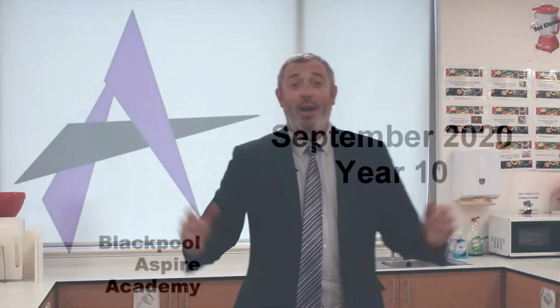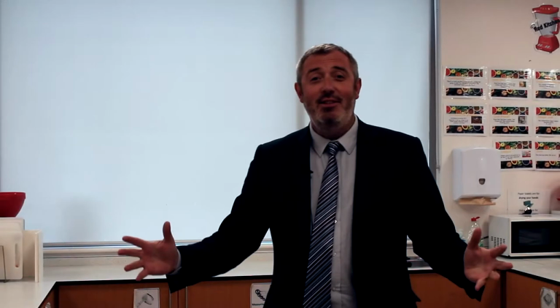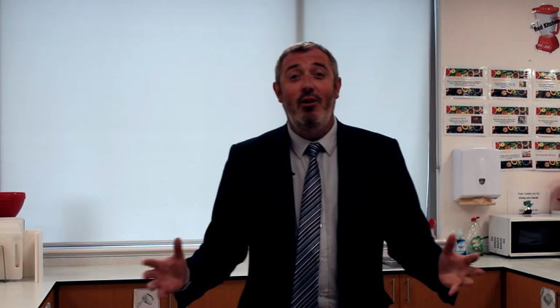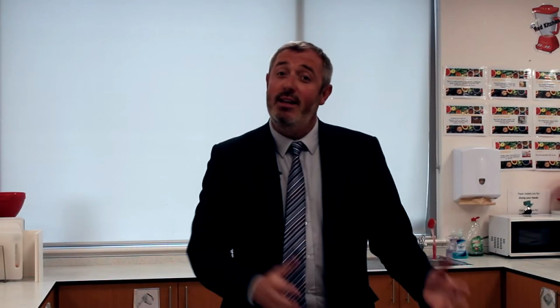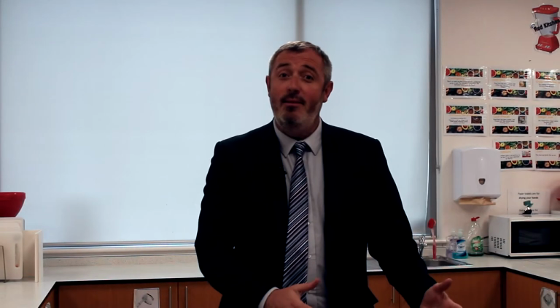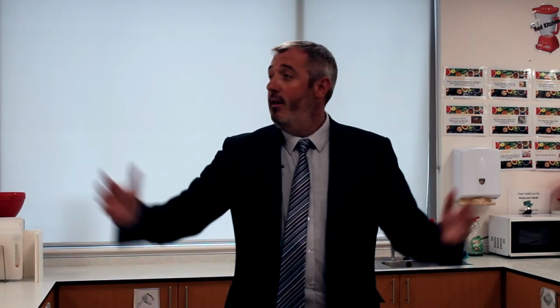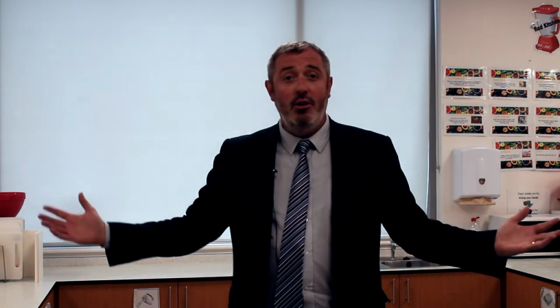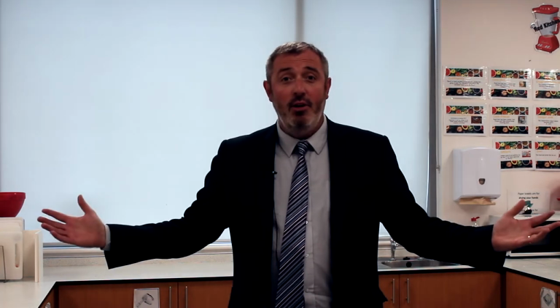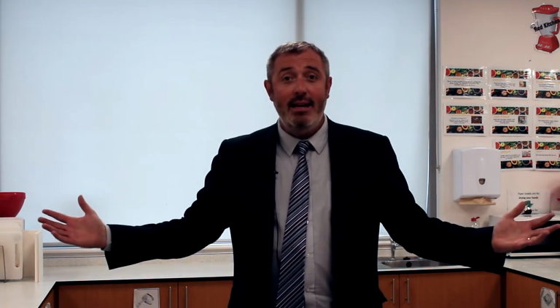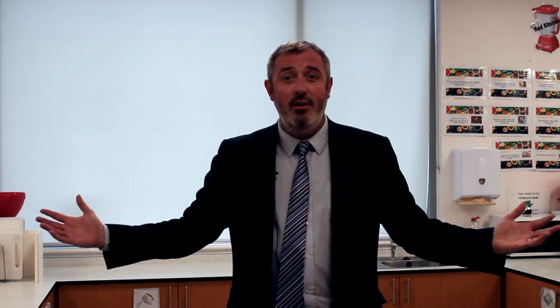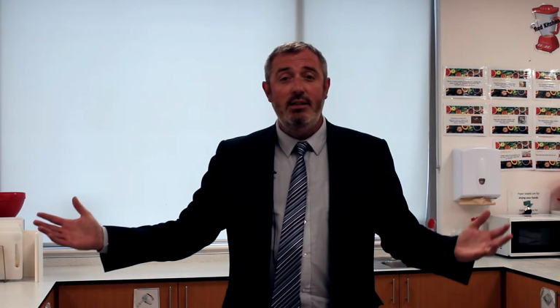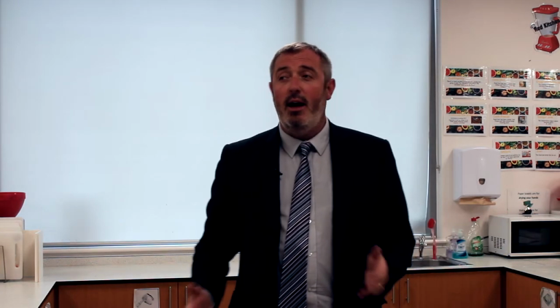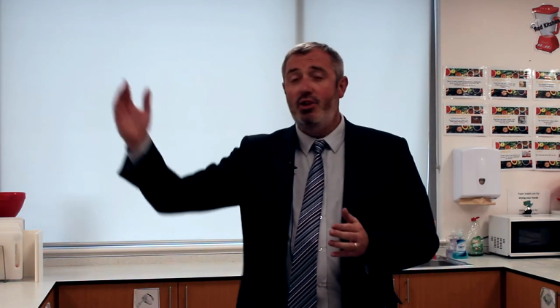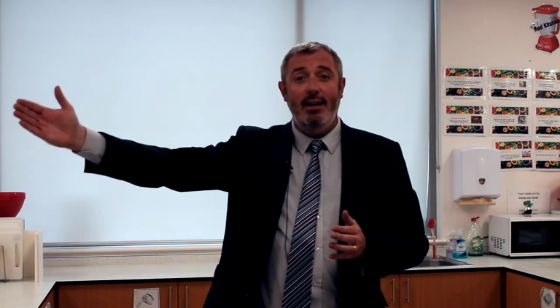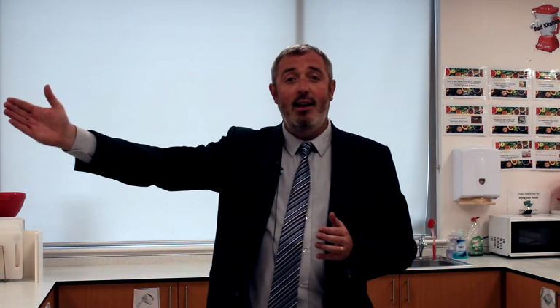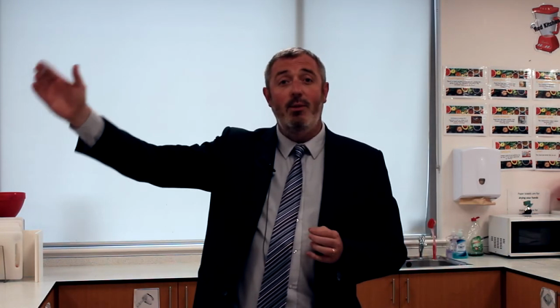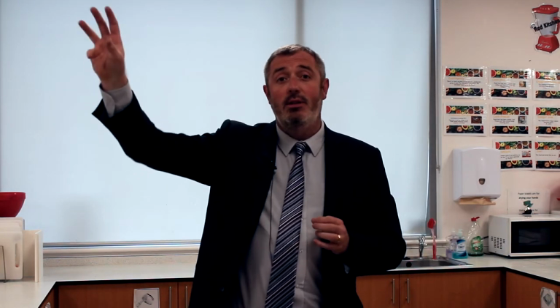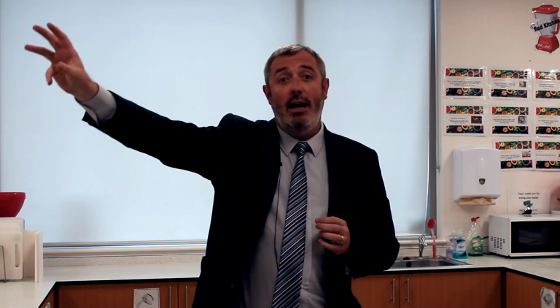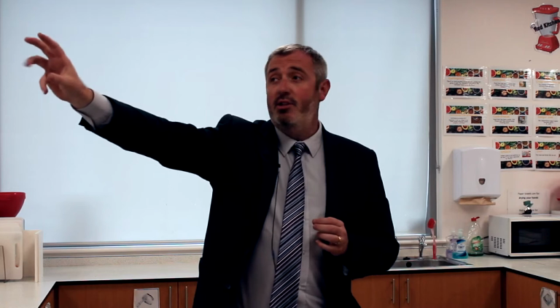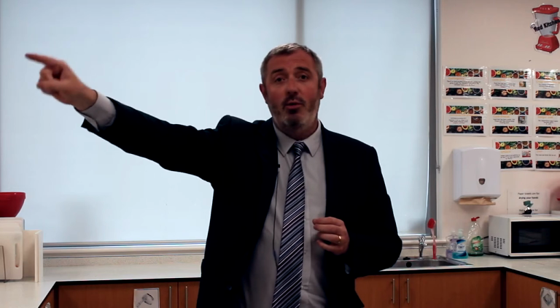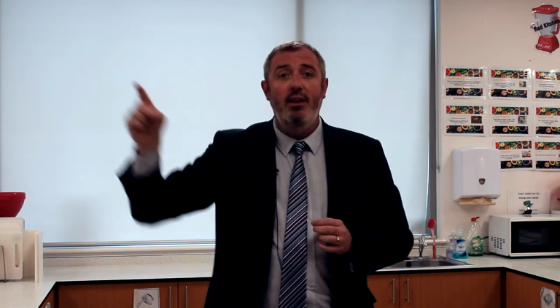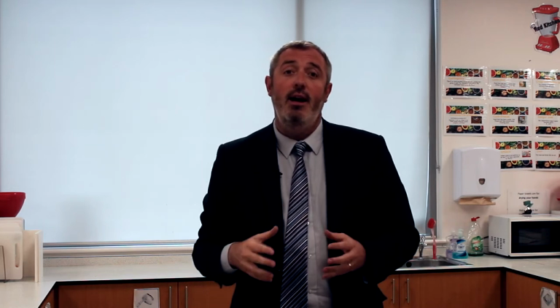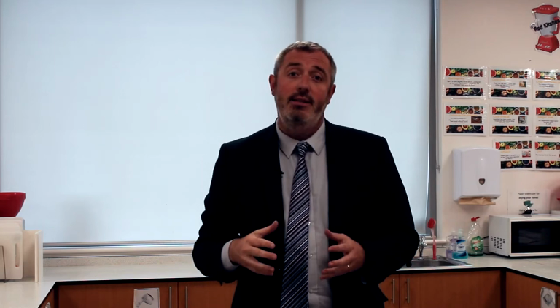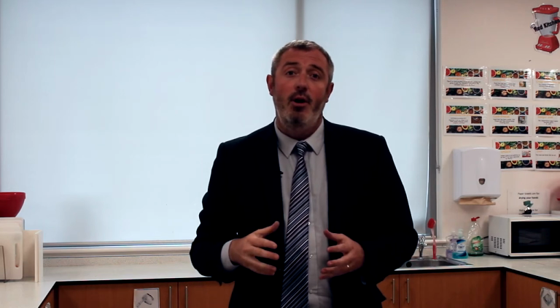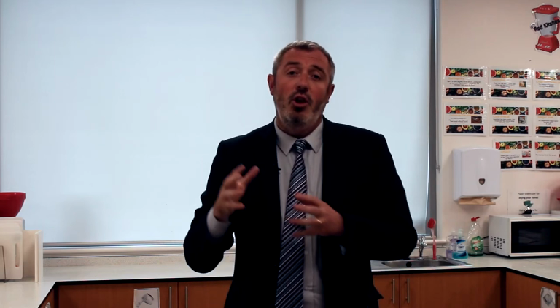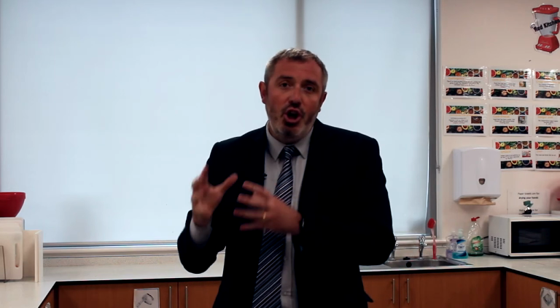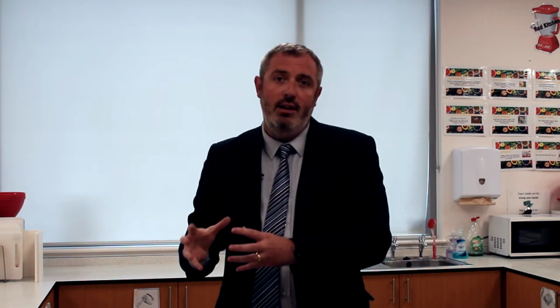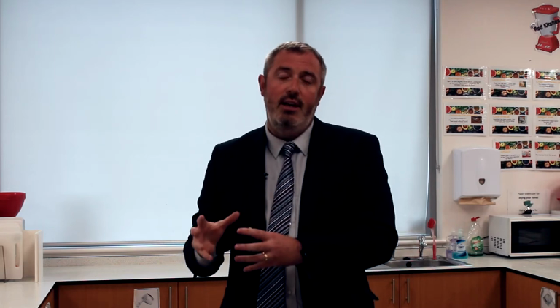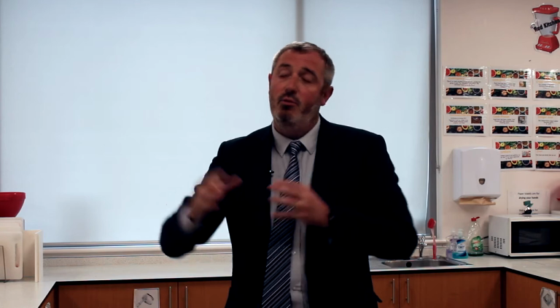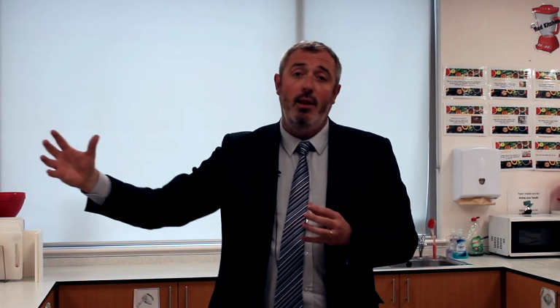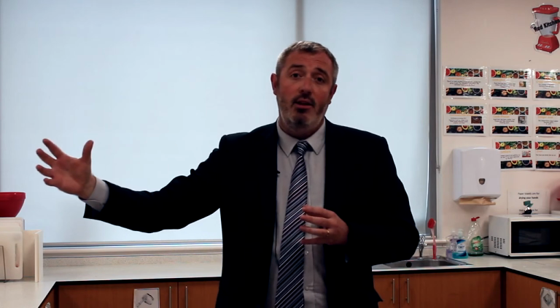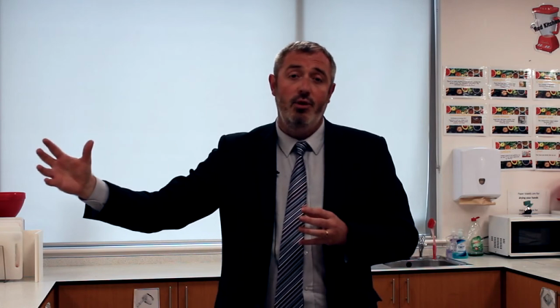Hi, this video is for Year 10. I'm in the cooking room, A7, and the reason for that is because Year 10 are going to be housed in their zone between A3 and A7. So the majority of Year 10 lessons will take place in those rooms.